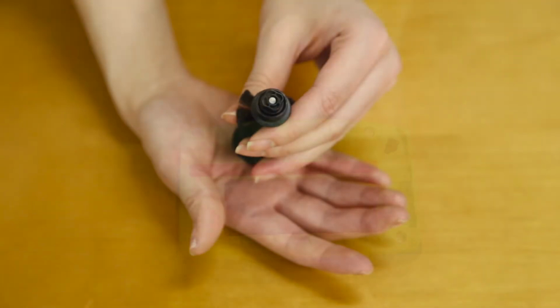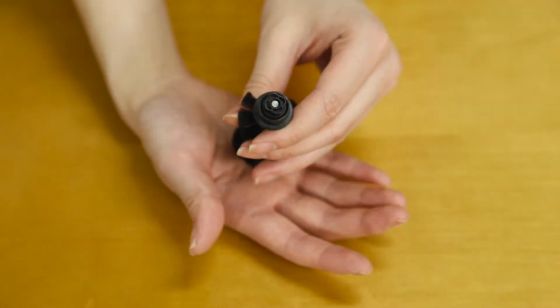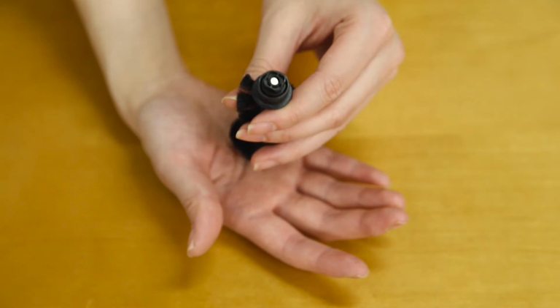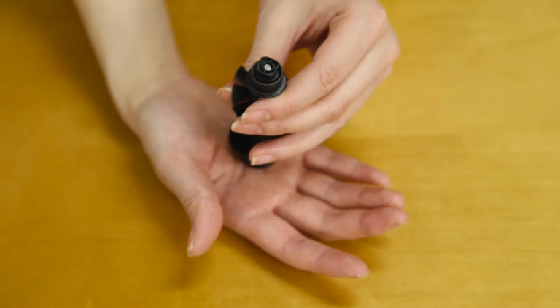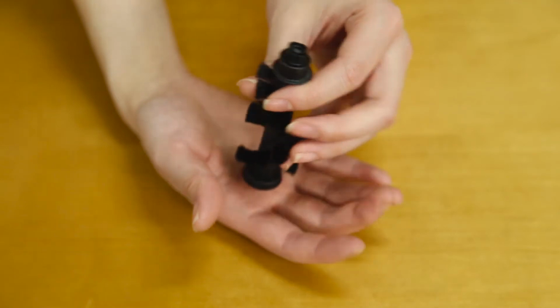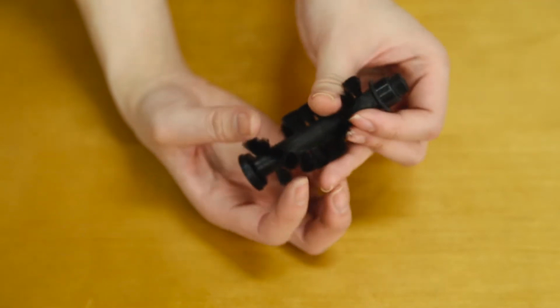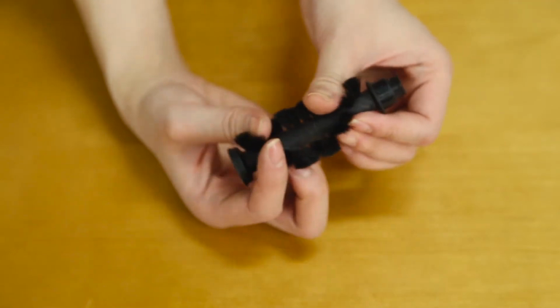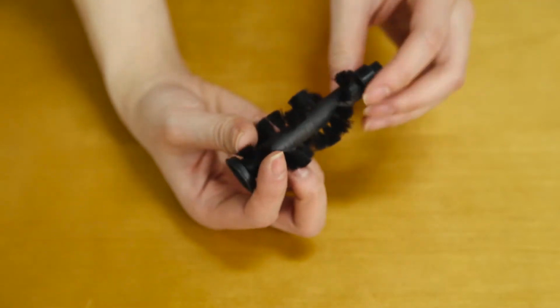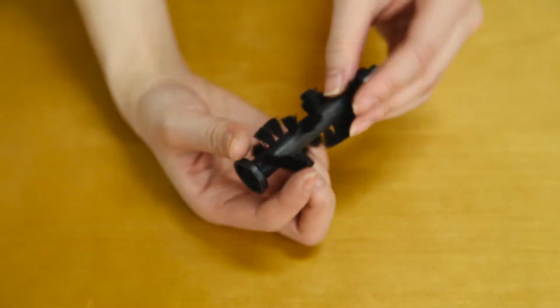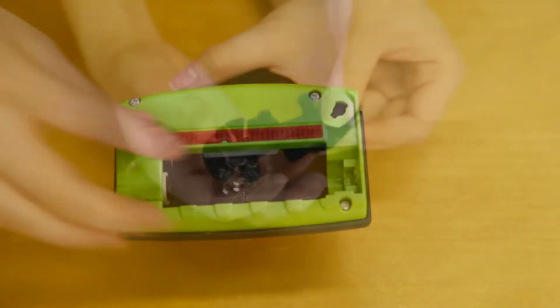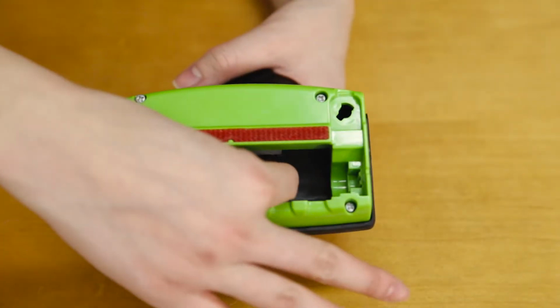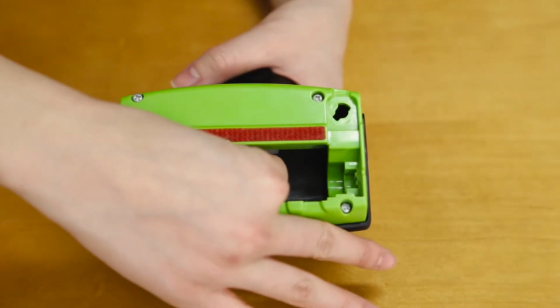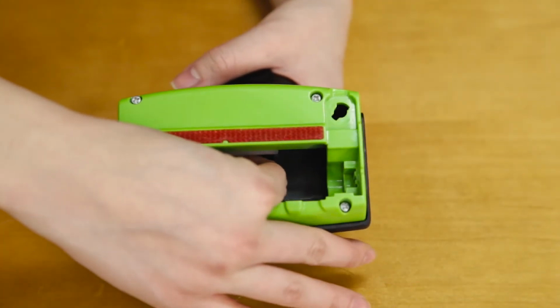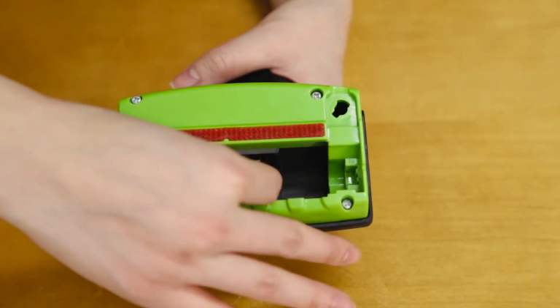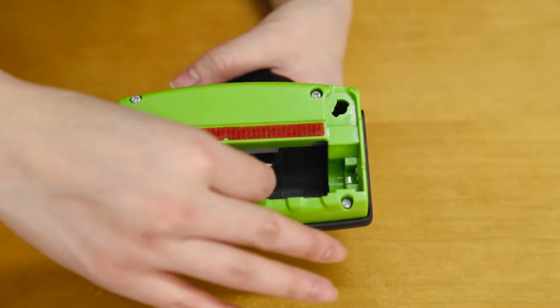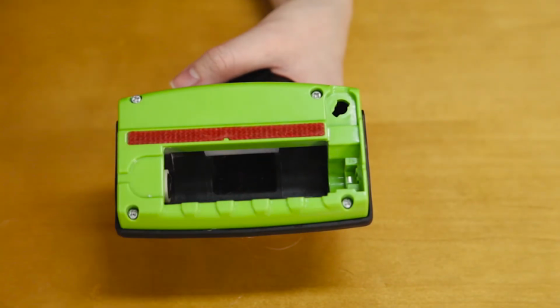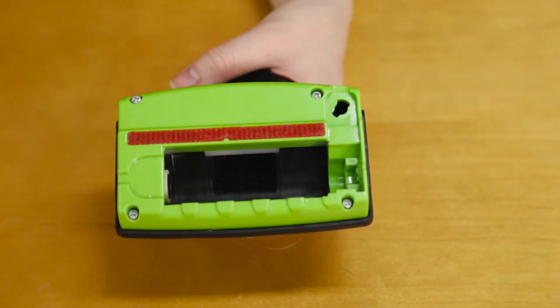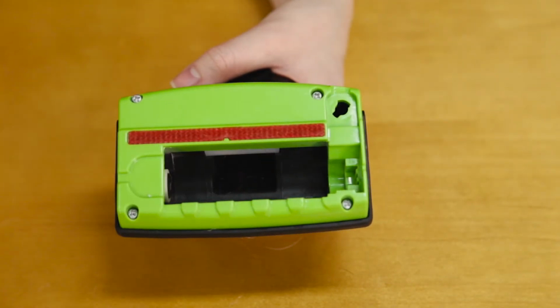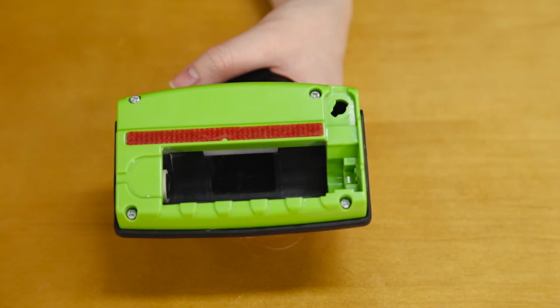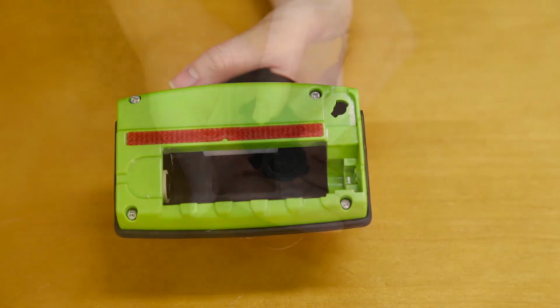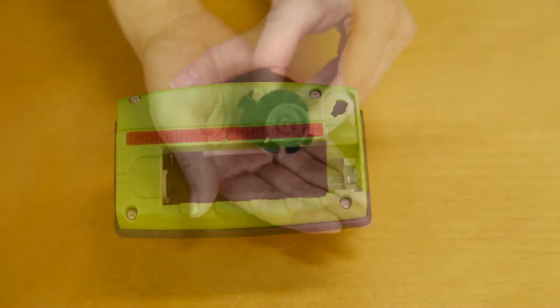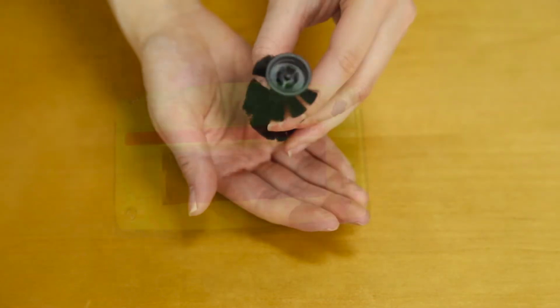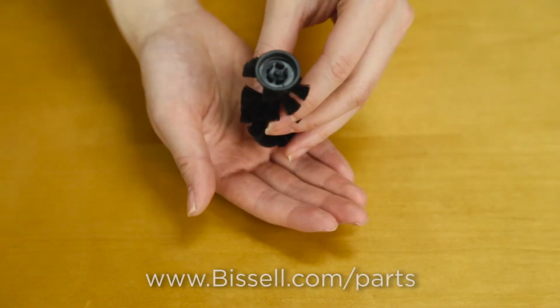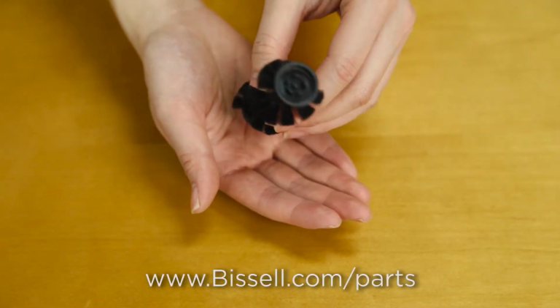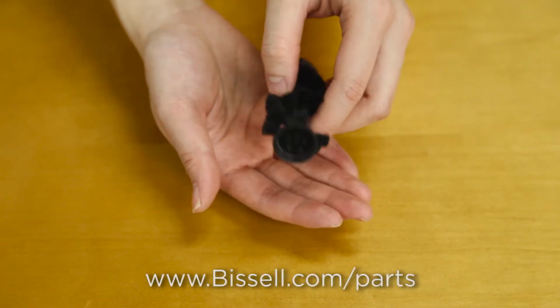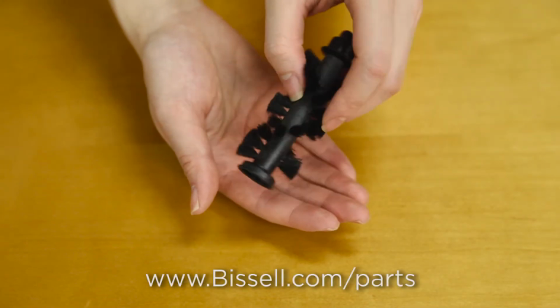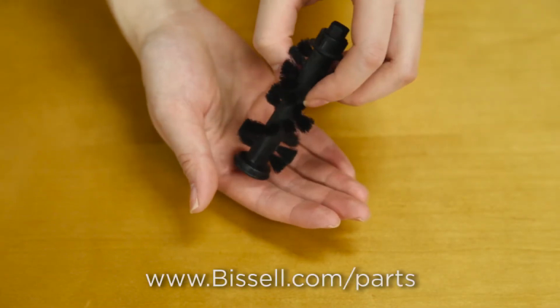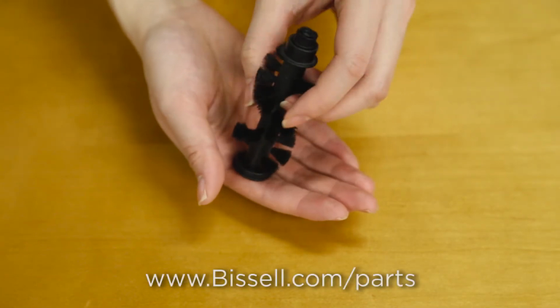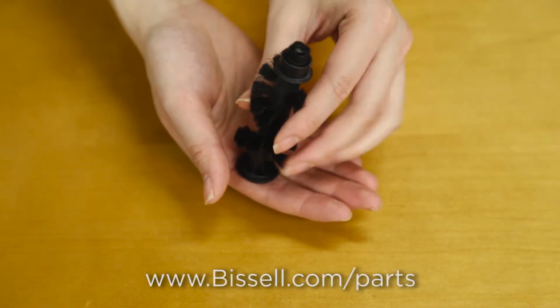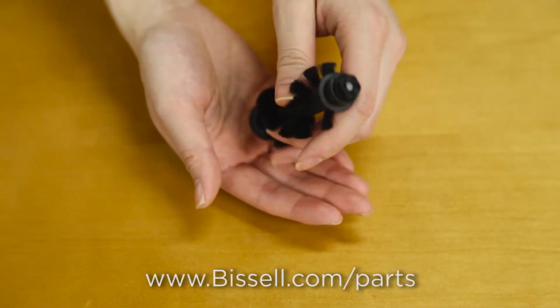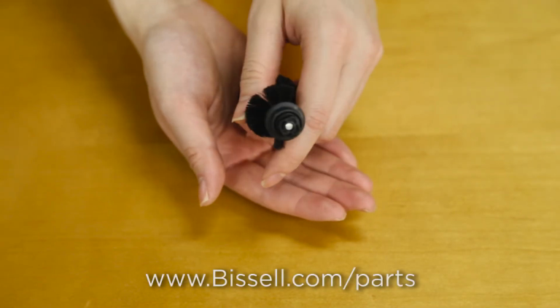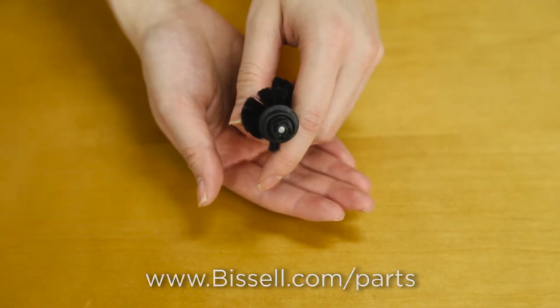Check both the brush roll and the chamber for any large debris that may clog or stop the brush from spinning. If it is damaged or broken, you can buy a replacement on Bissell.com.